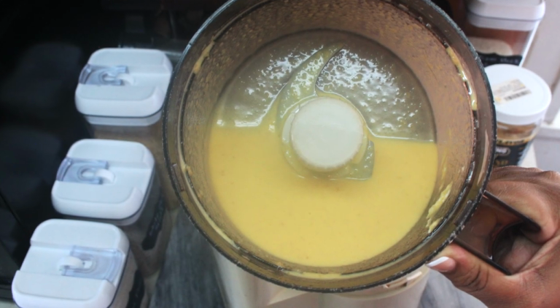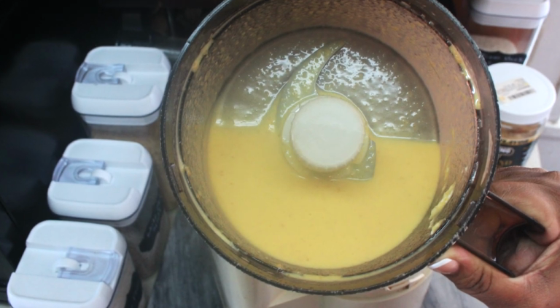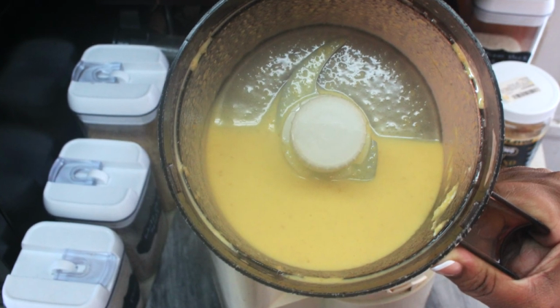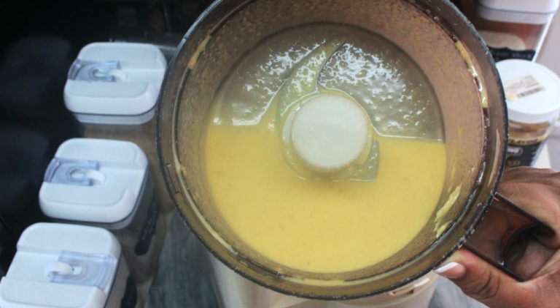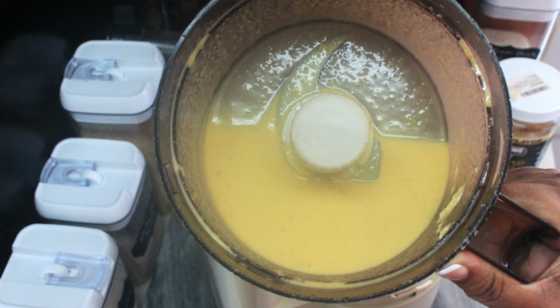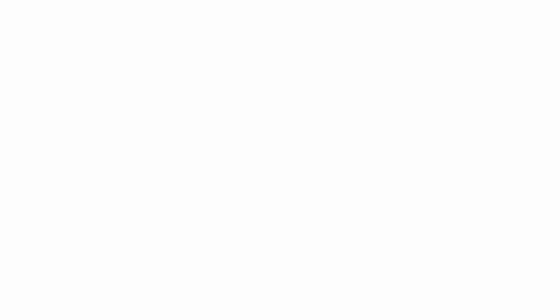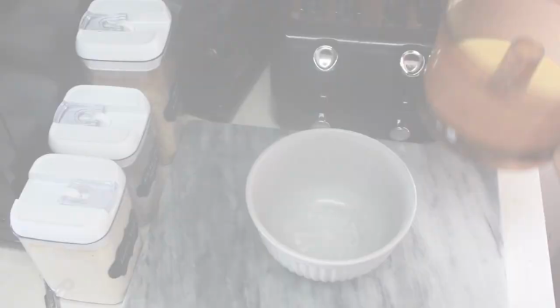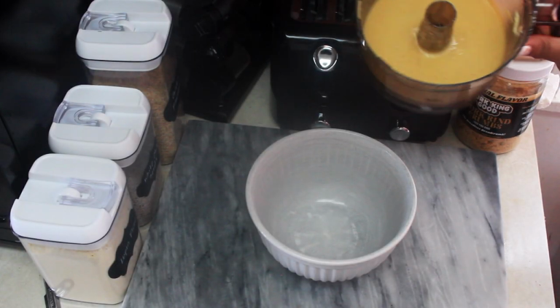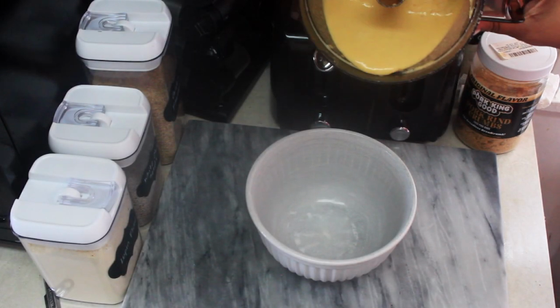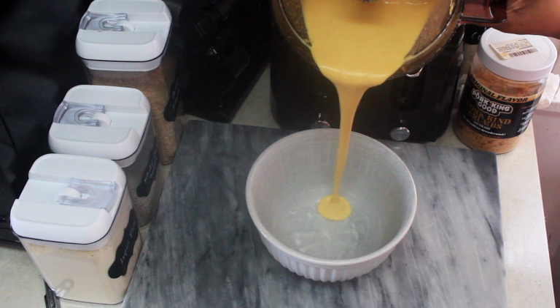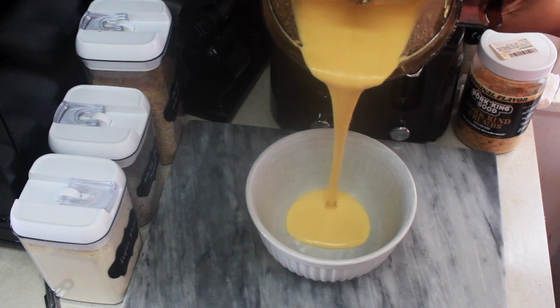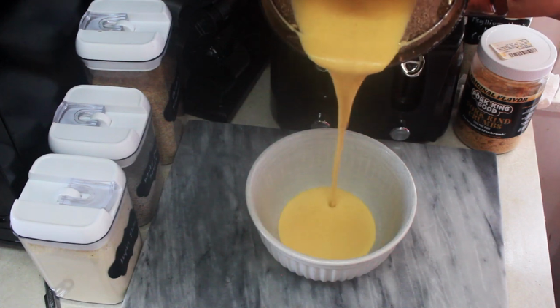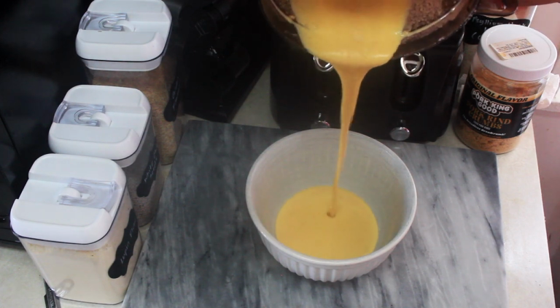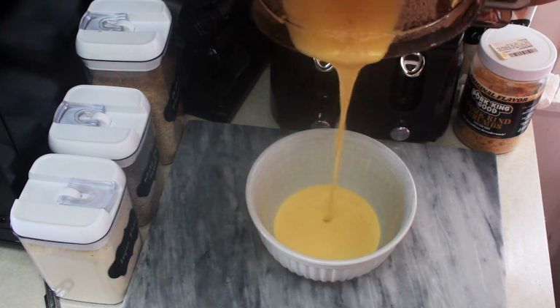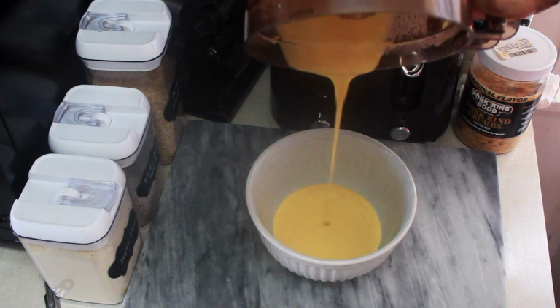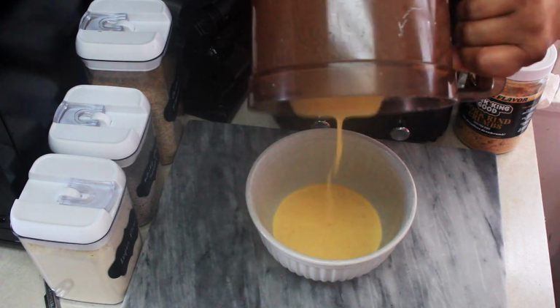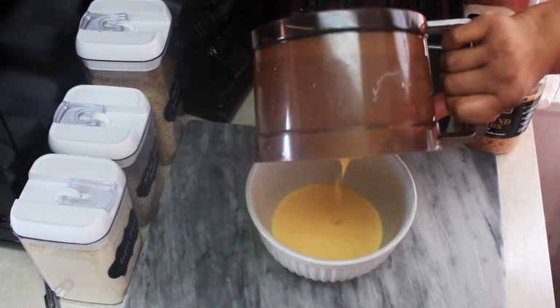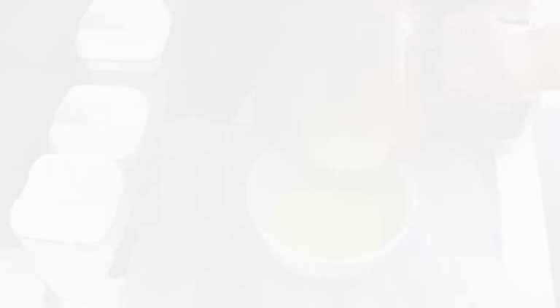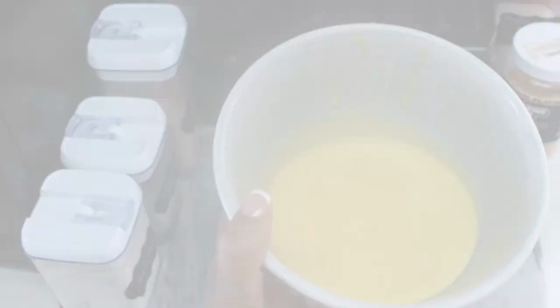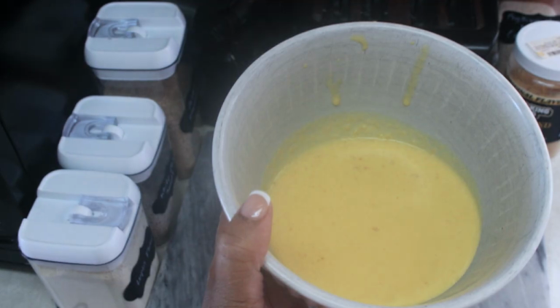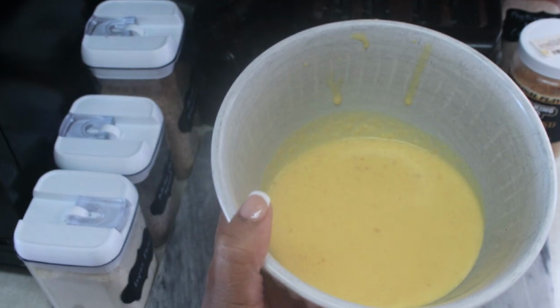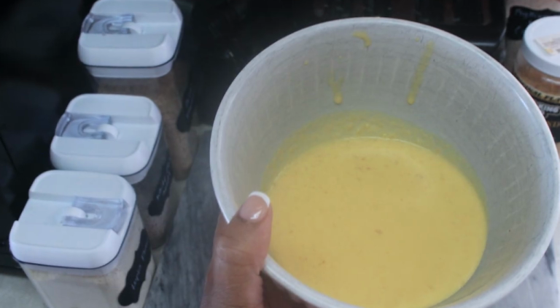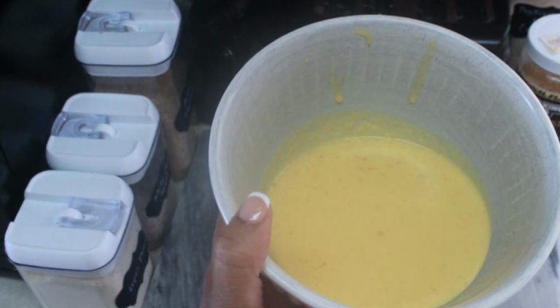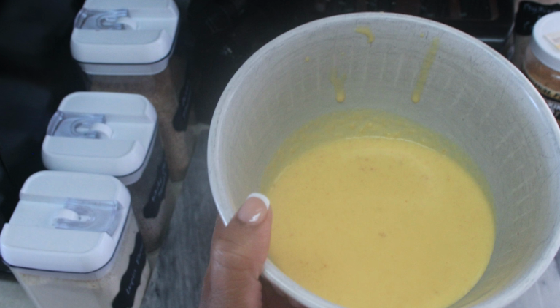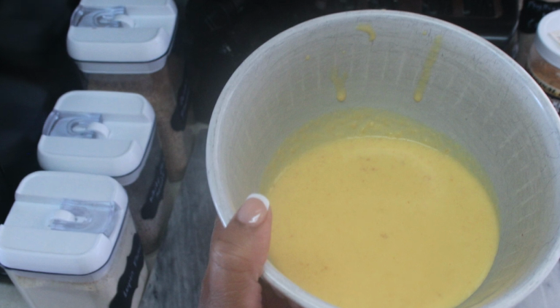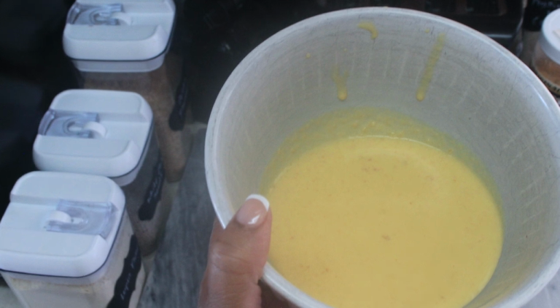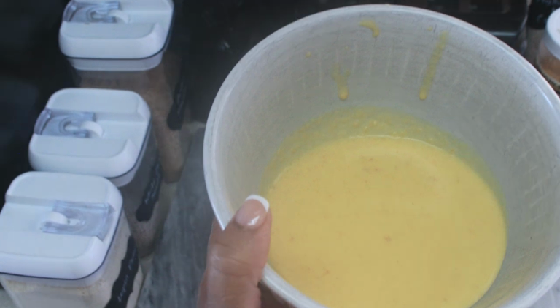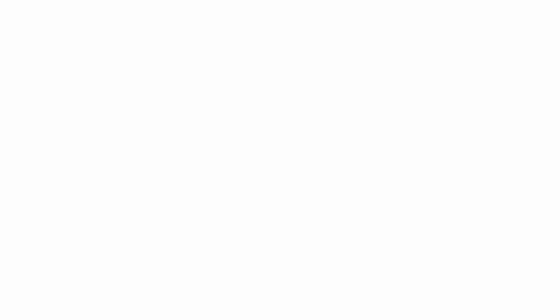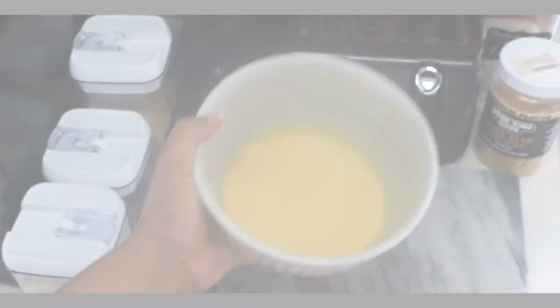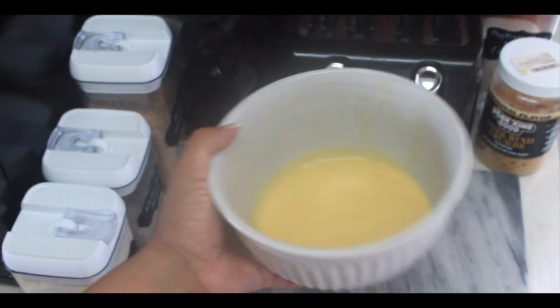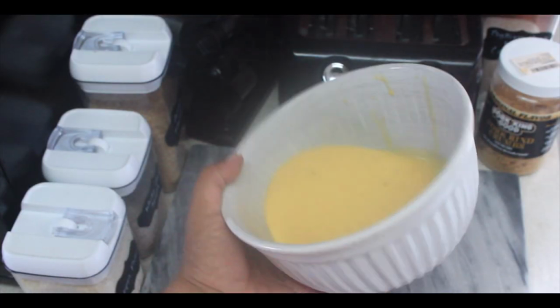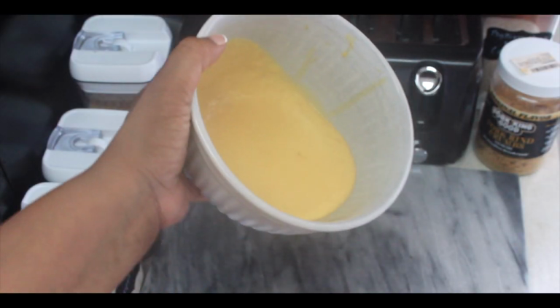Go ahead and pour your batter into a bowl and set it aside for about five or ten minutes just to let it thicken up a bit. The consistency of your batter should look something like this.